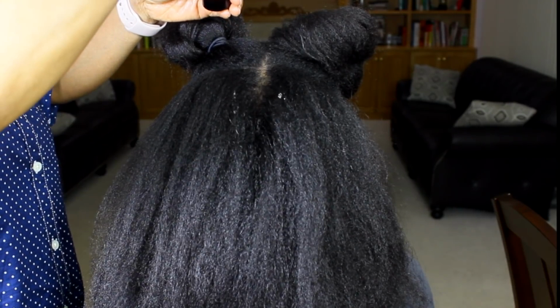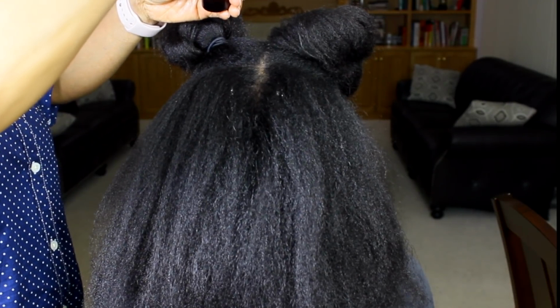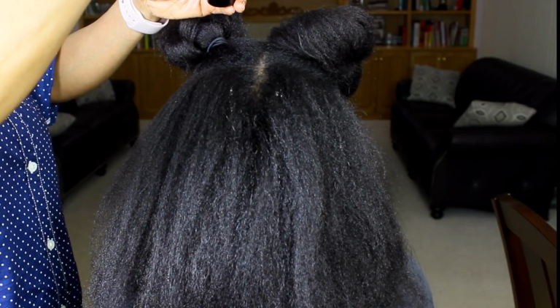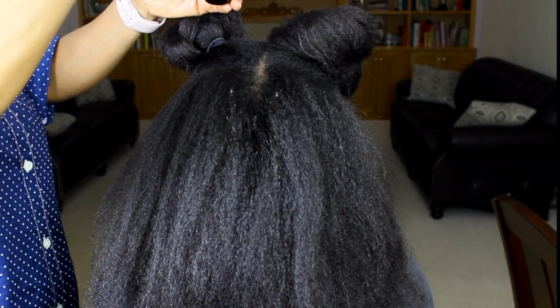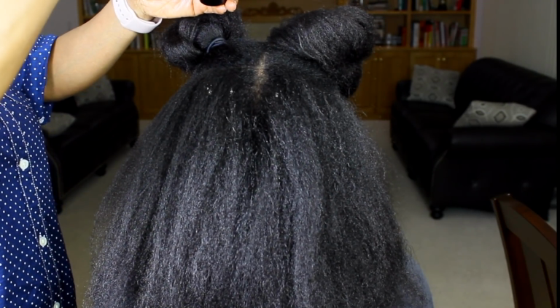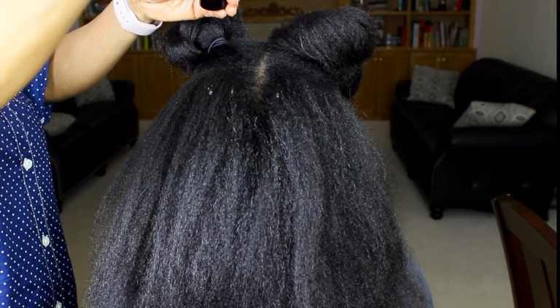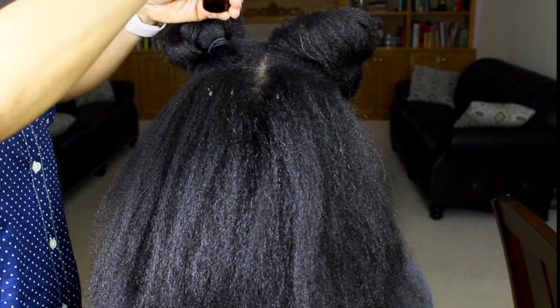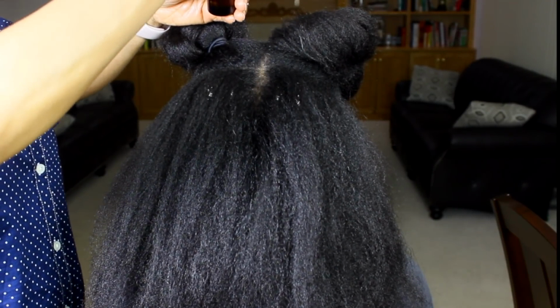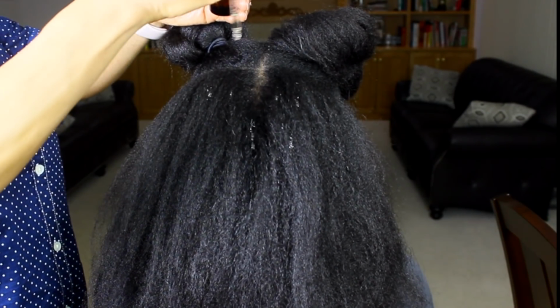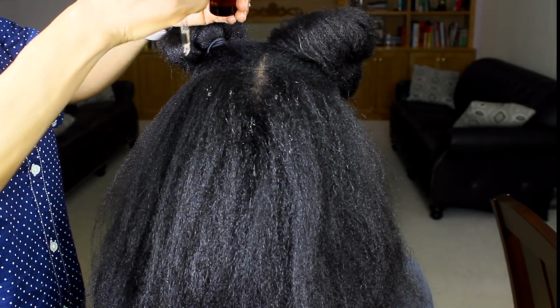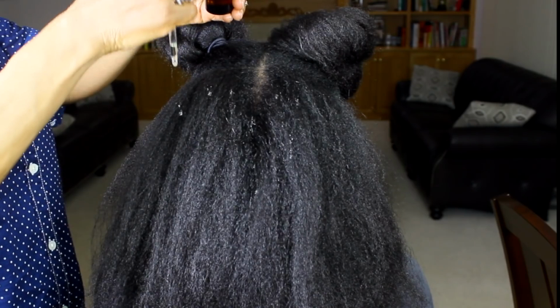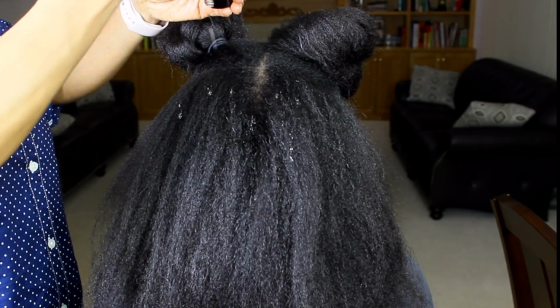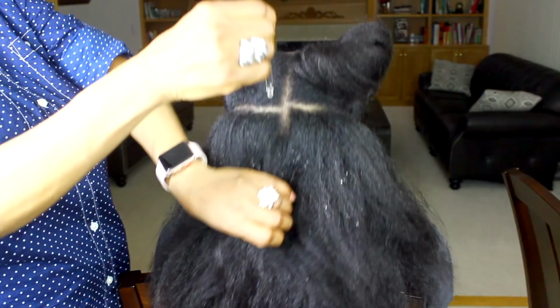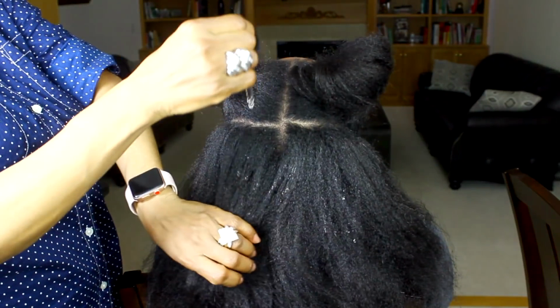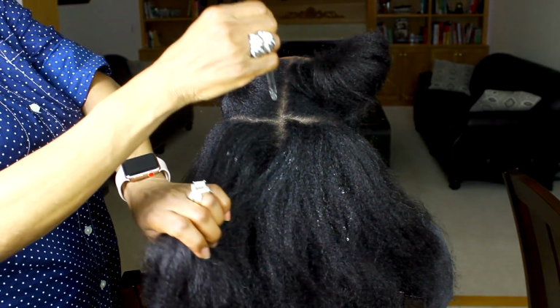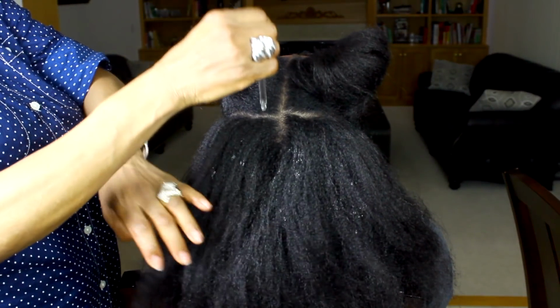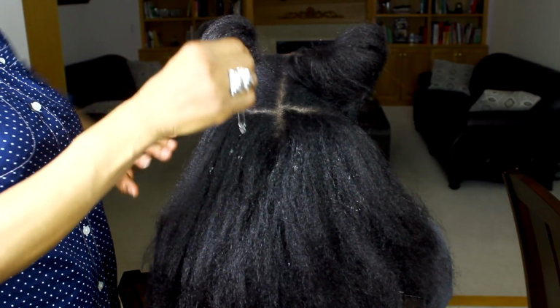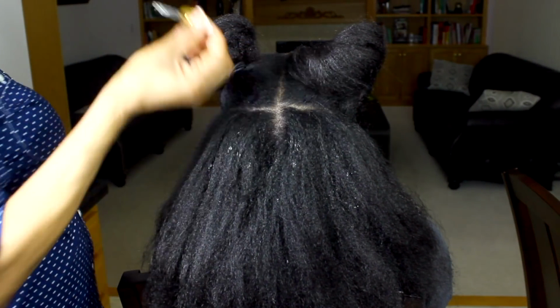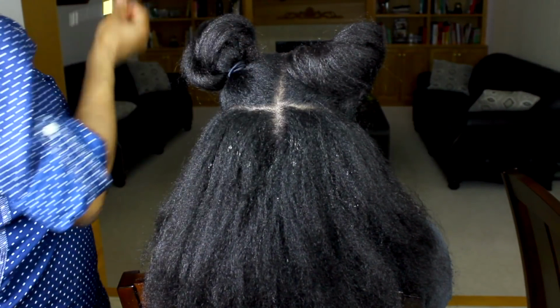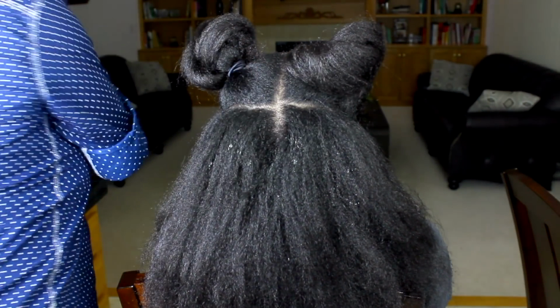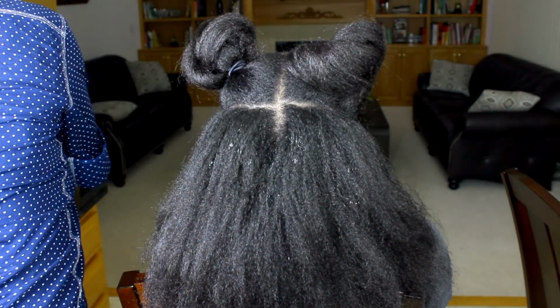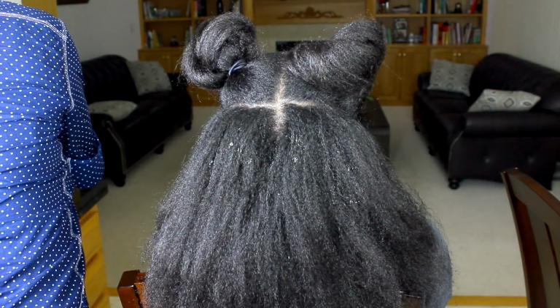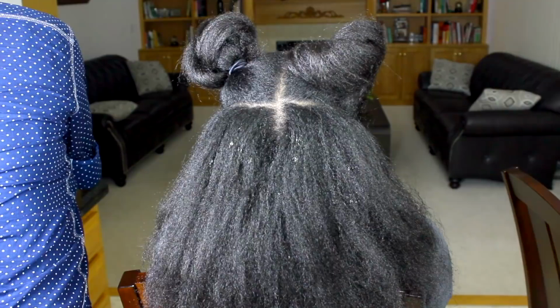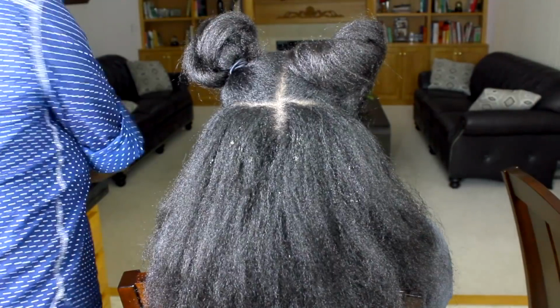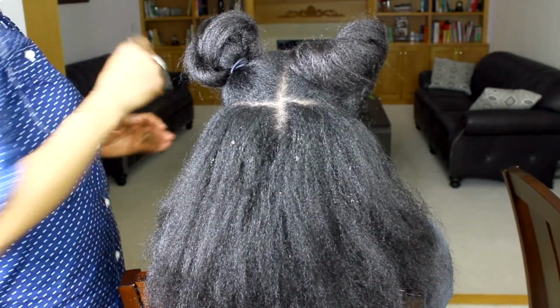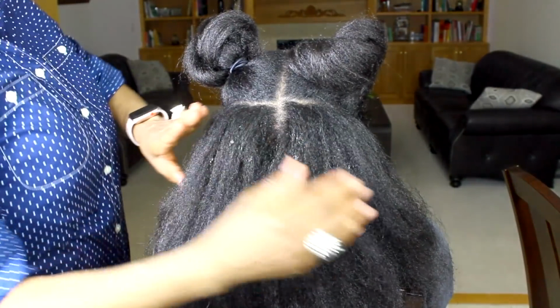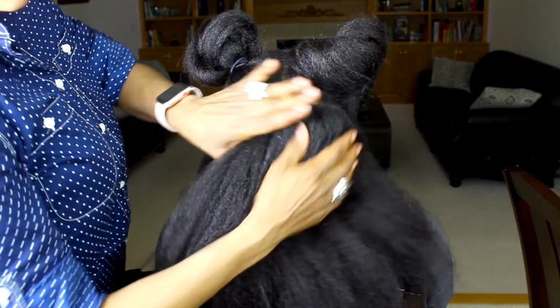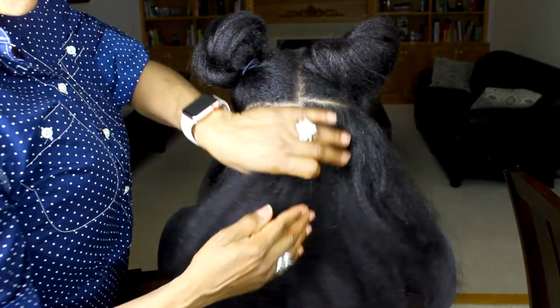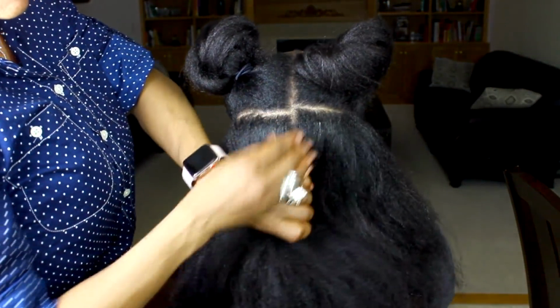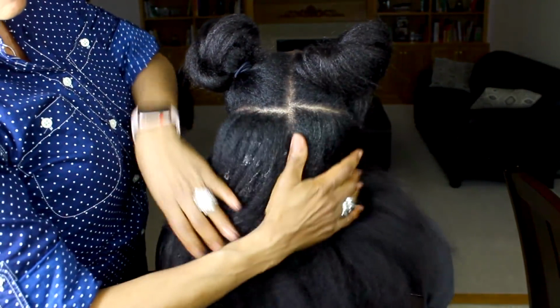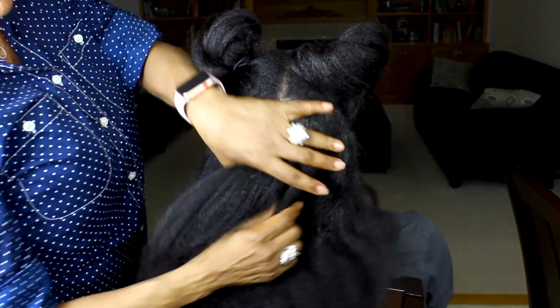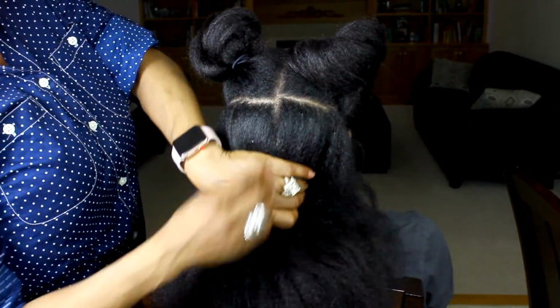My hair was already blow dried and moisturized, and now we're putting a mixture of avocado oil, aloe vera oil, and coconut oil all over my hair because it really helps to keep my hair strong and healthy before I put it into a protective style.